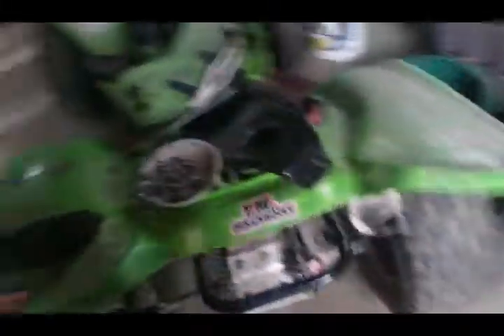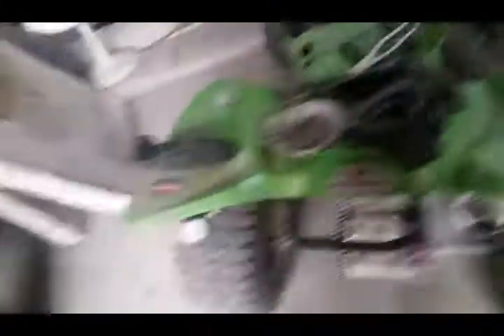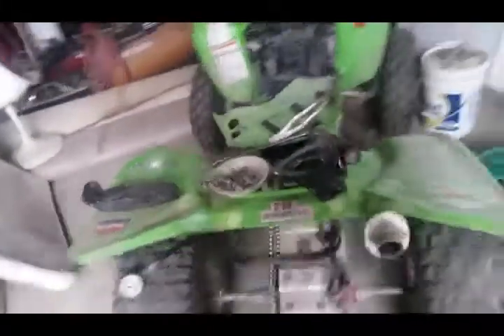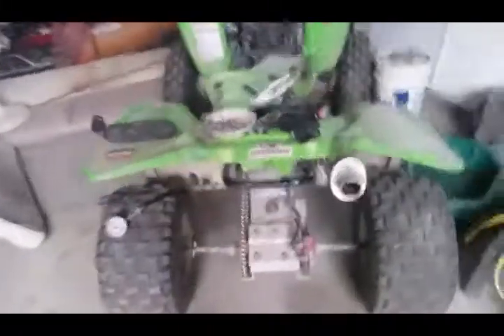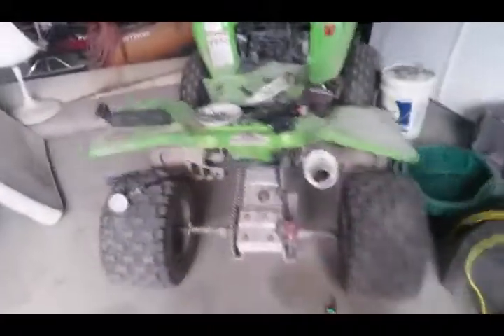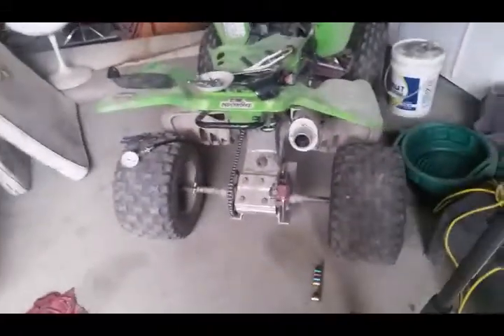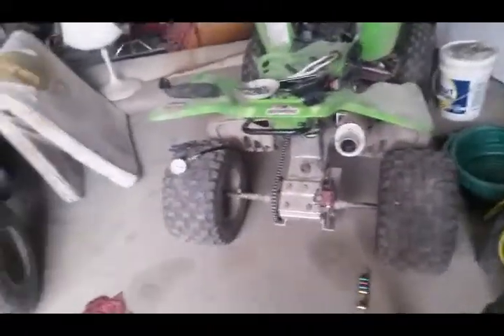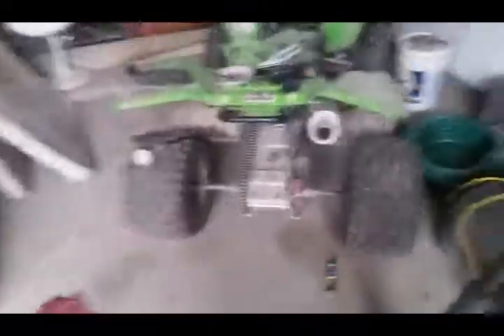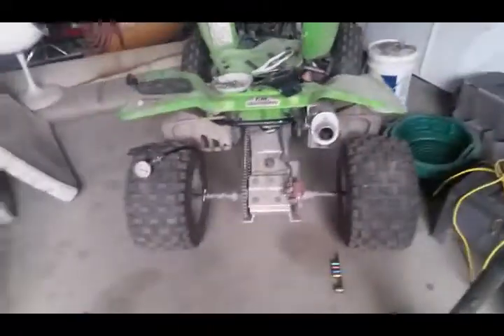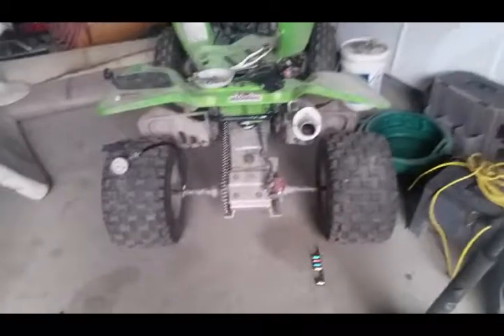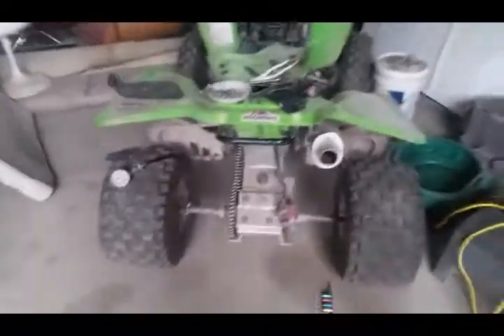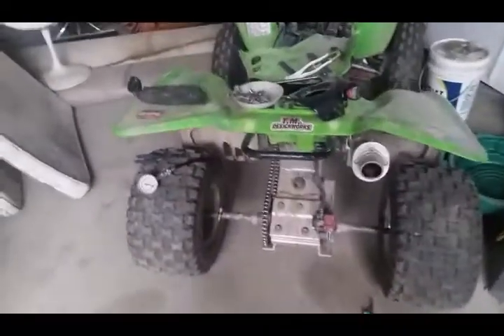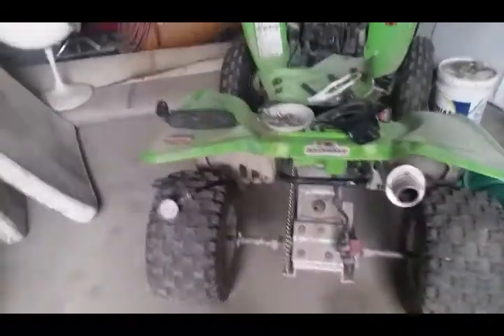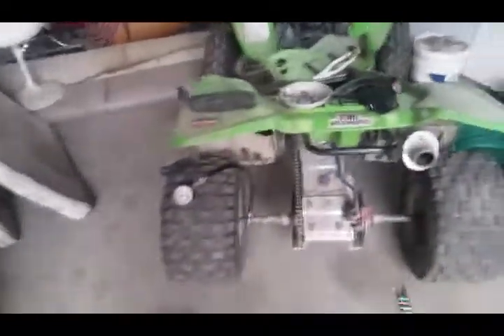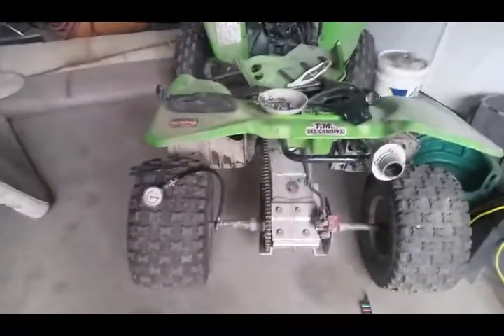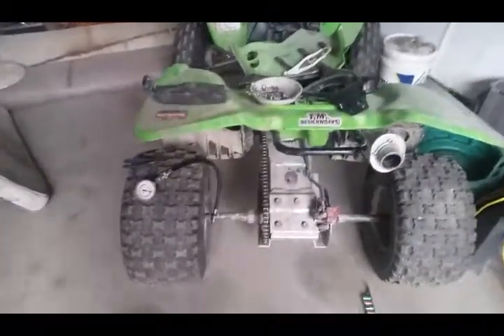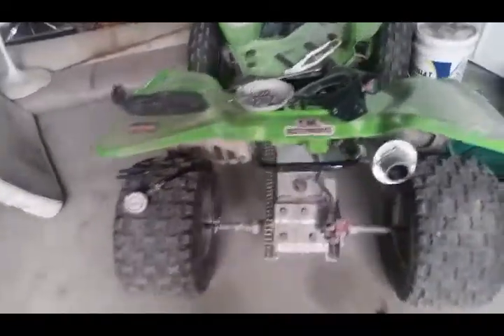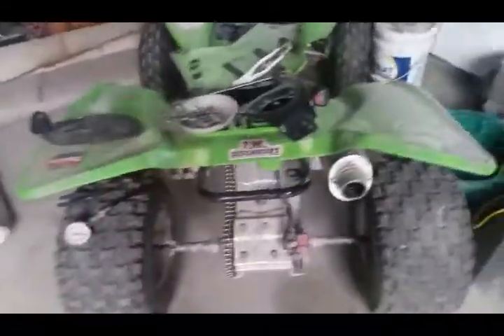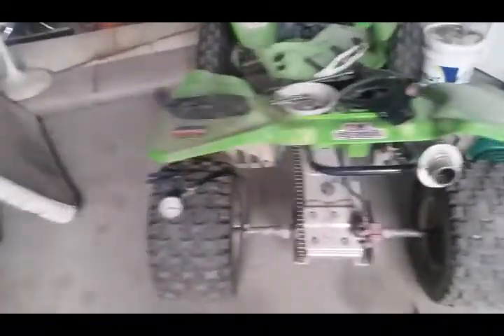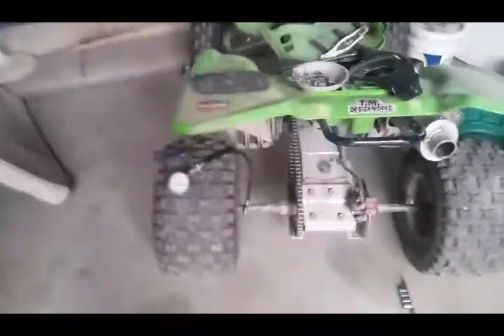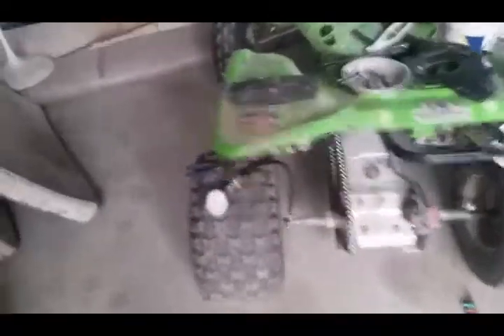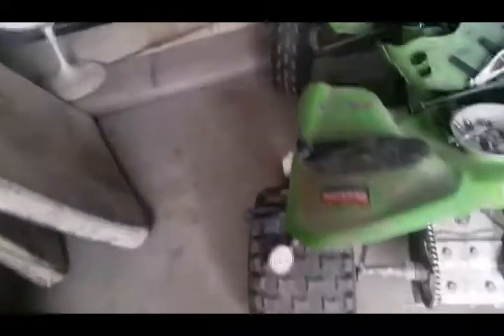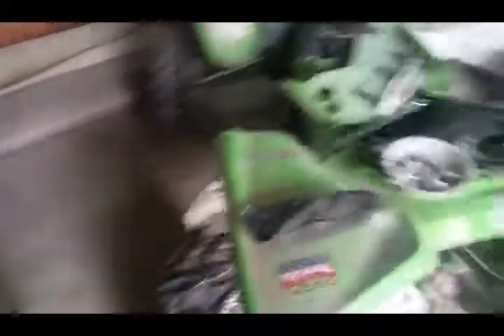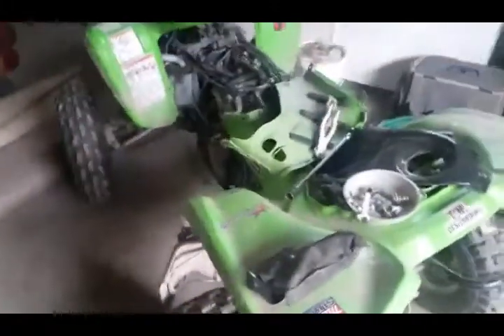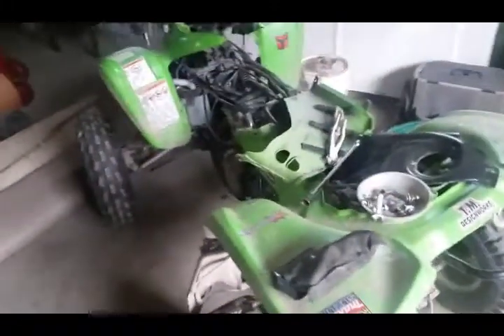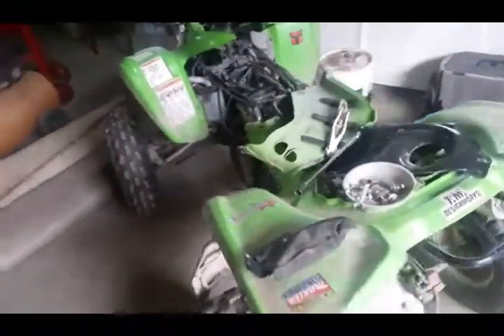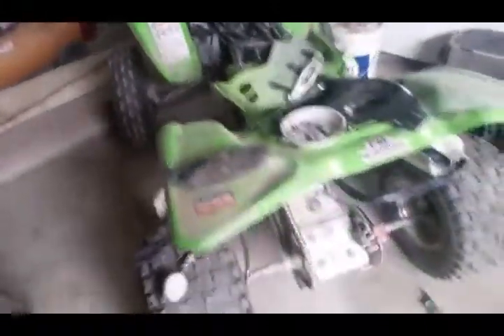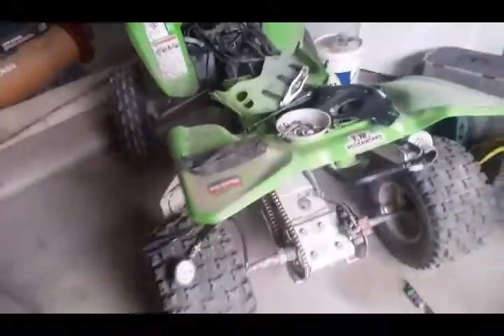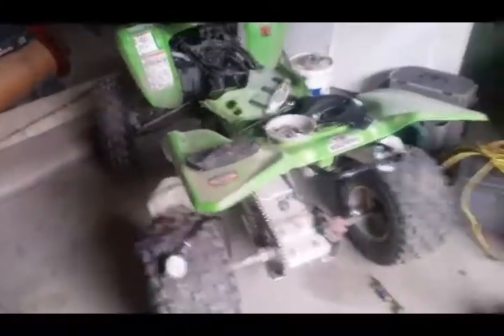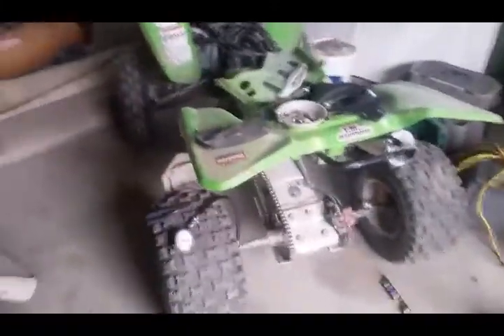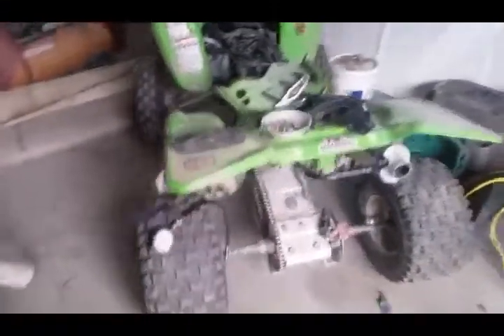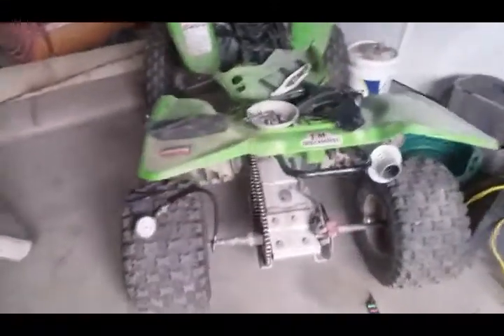I just wanted to let you know that I'm going to be racing. I'll of course have my GoPro on during the race, since I record these update videos with my phone but use the GoPro for race footage.